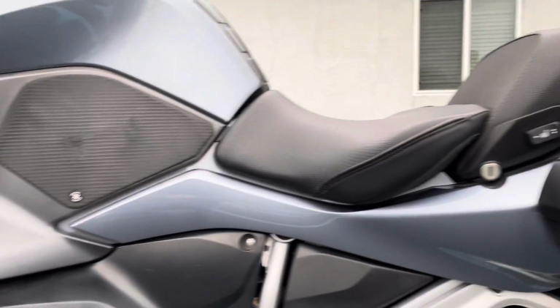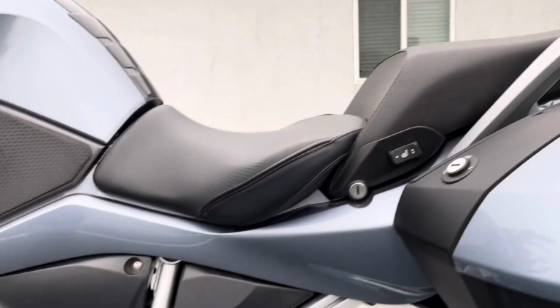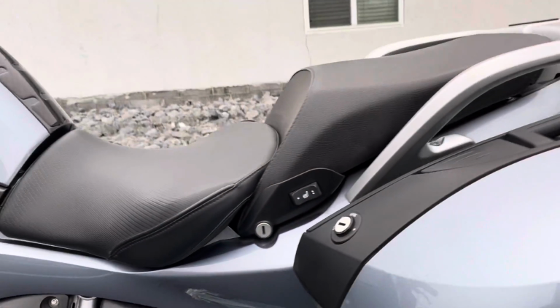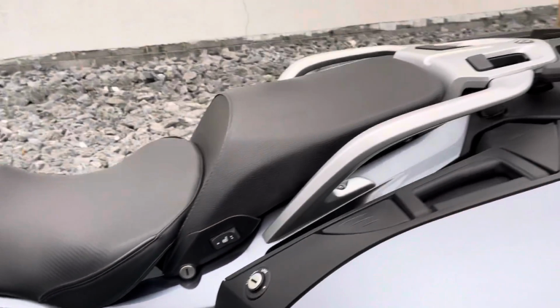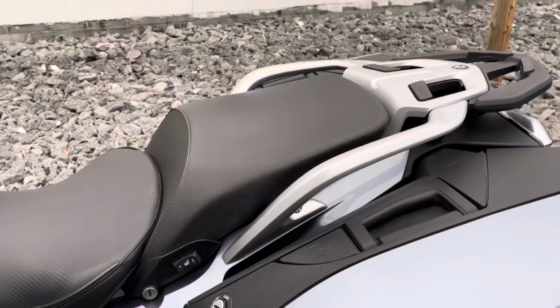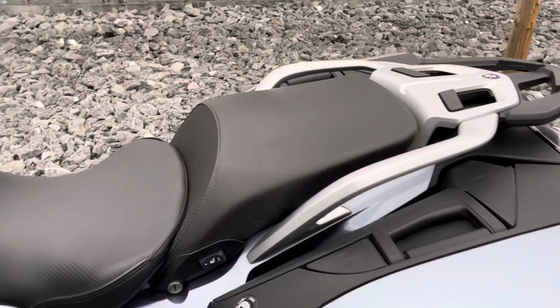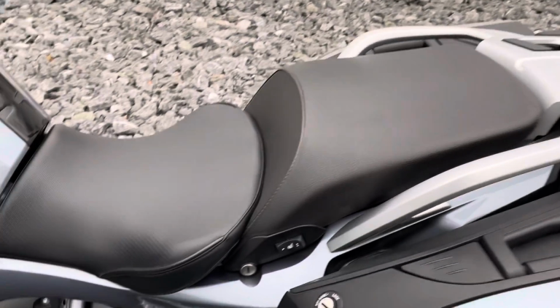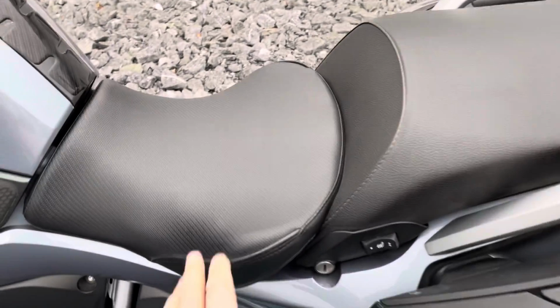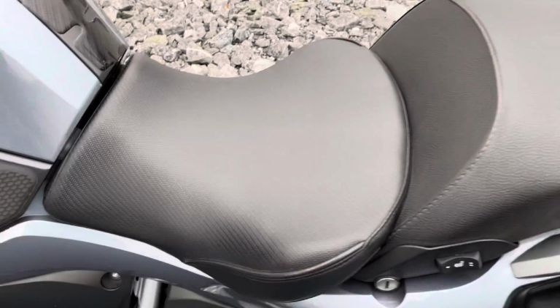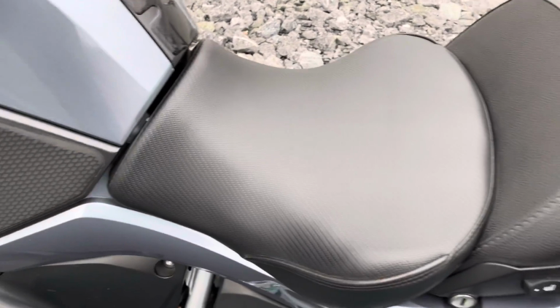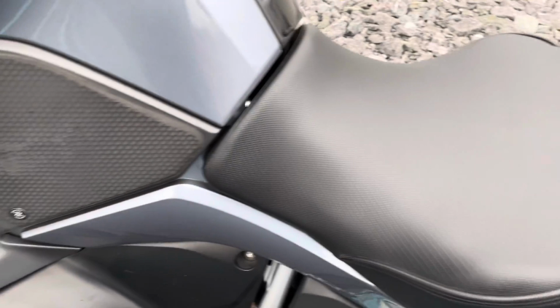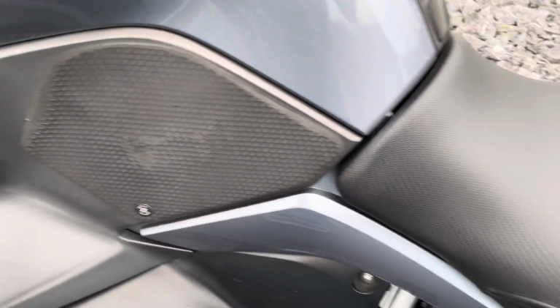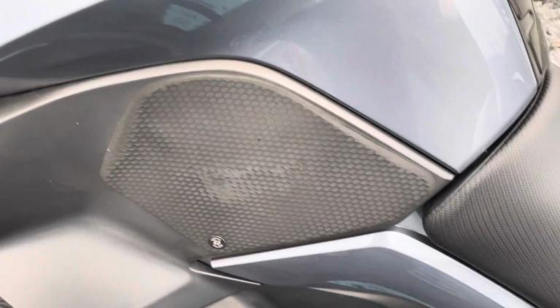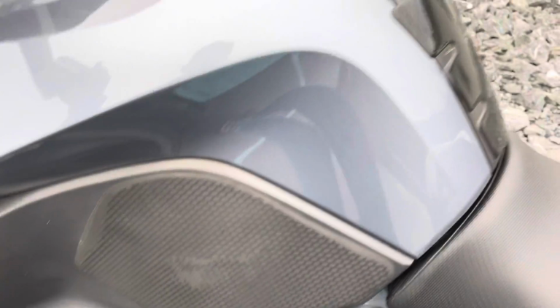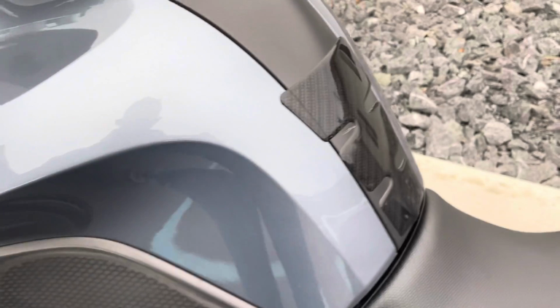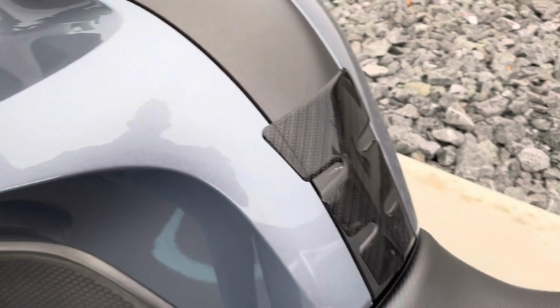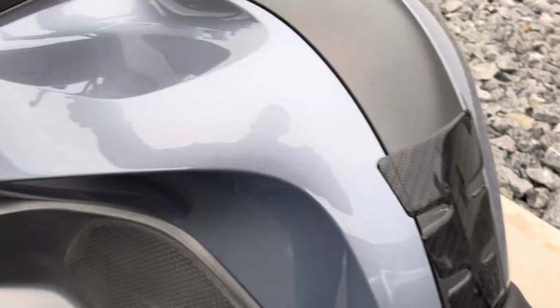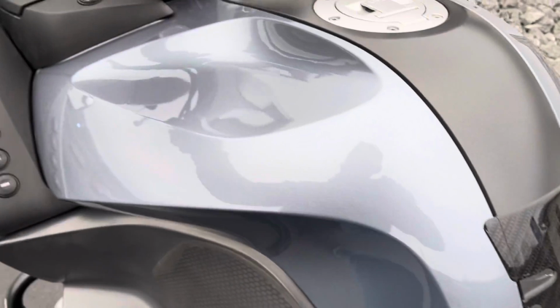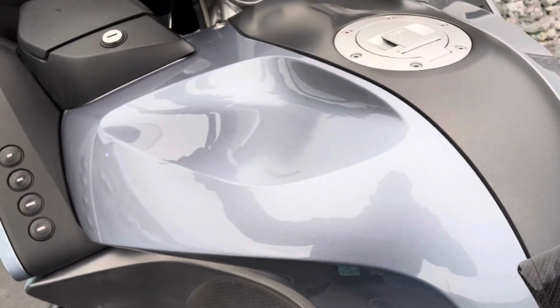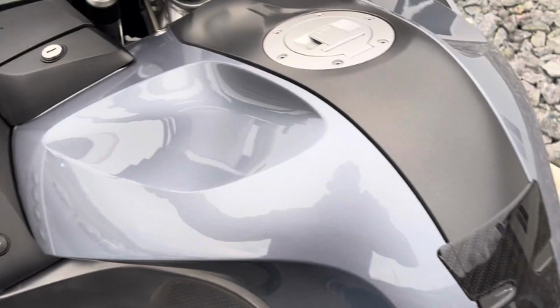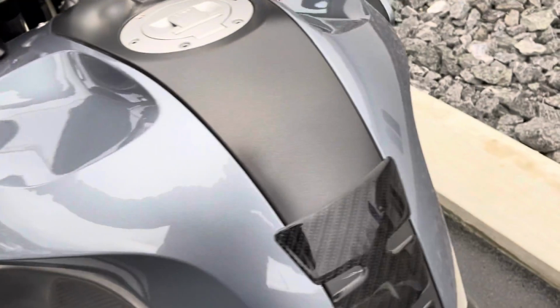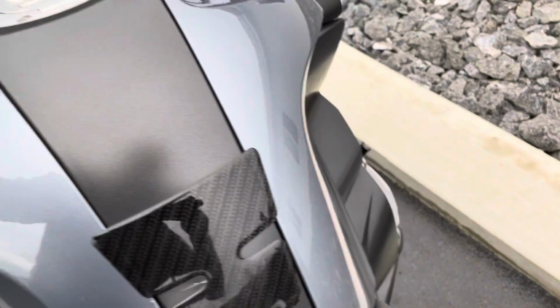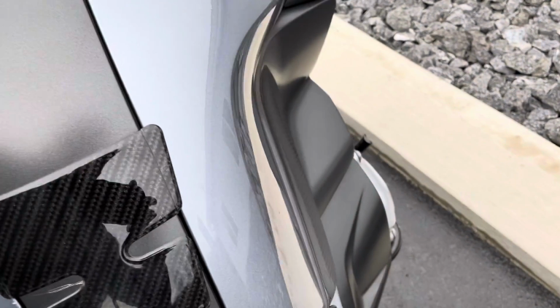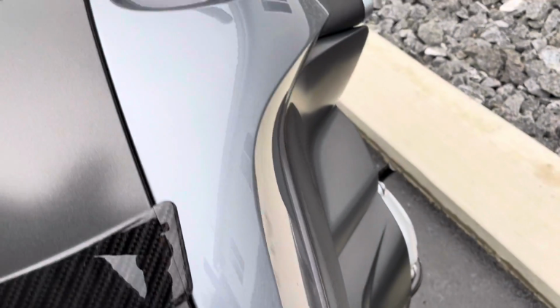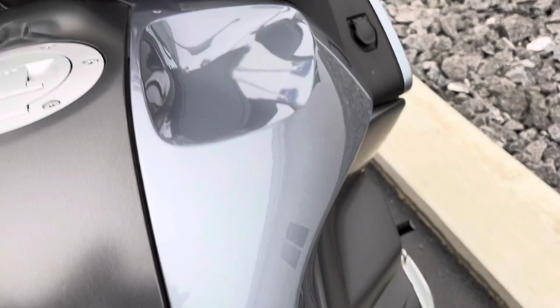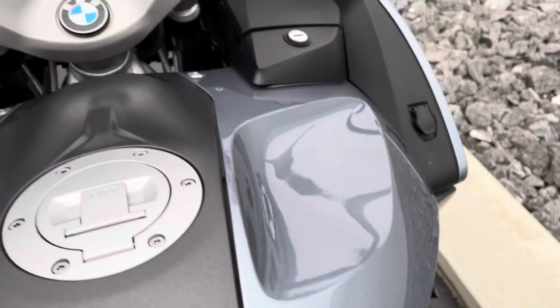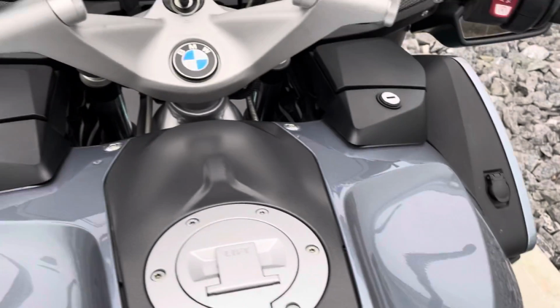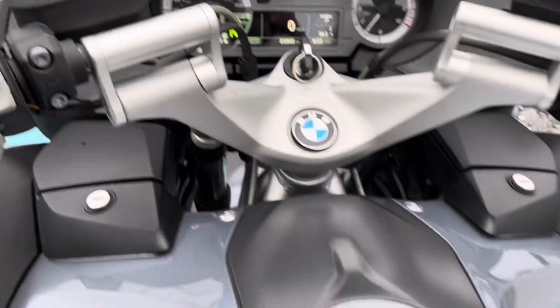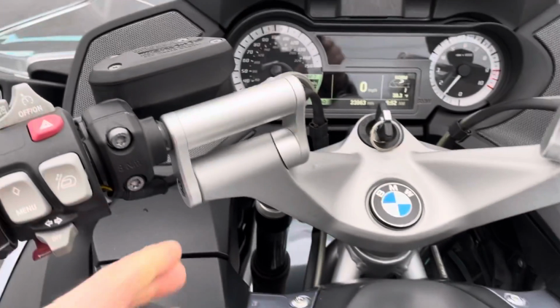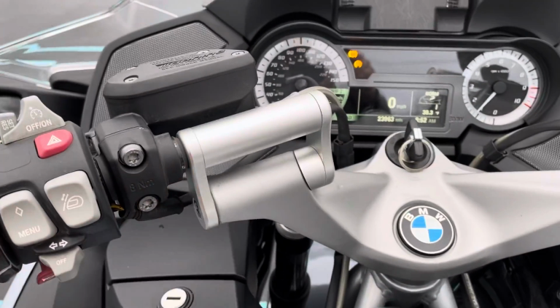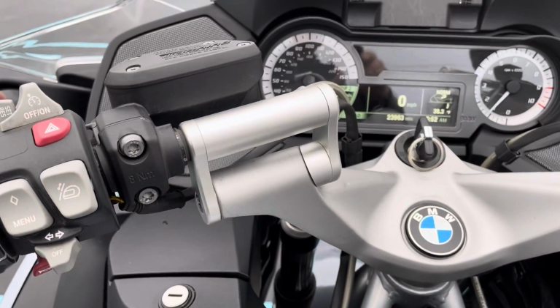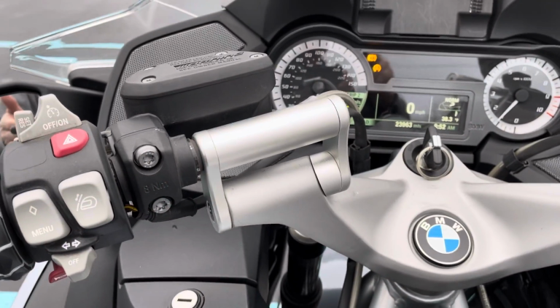This is a Luxury package bike, so it's fully loaded. You can see it's got the Sergeant seat, tech spec knee pads, tank protector. The fuel tank cover looks great, and it has Iliumworks bar risers.